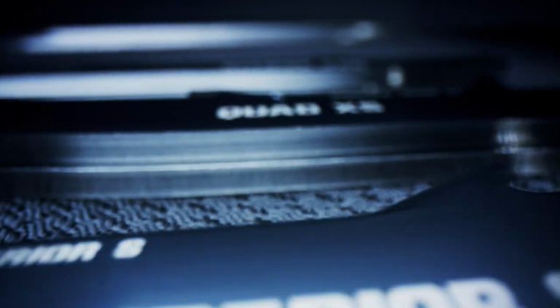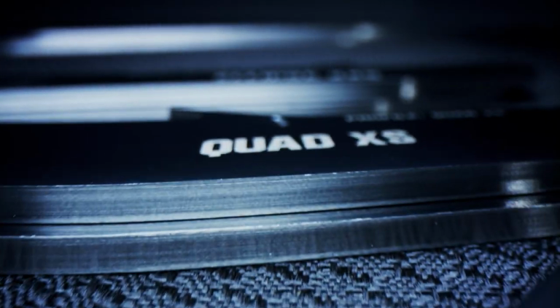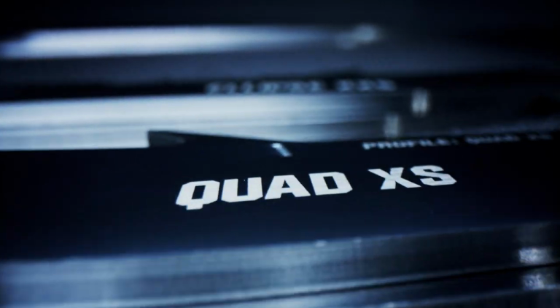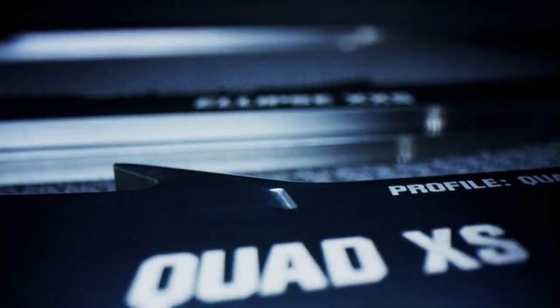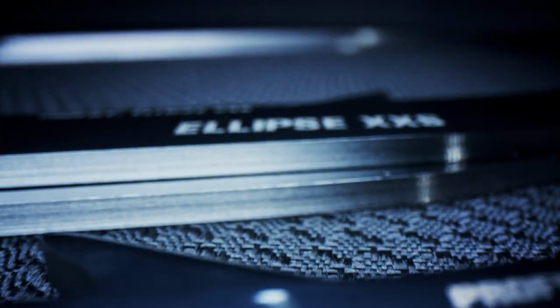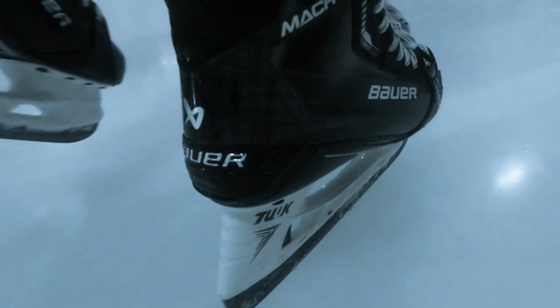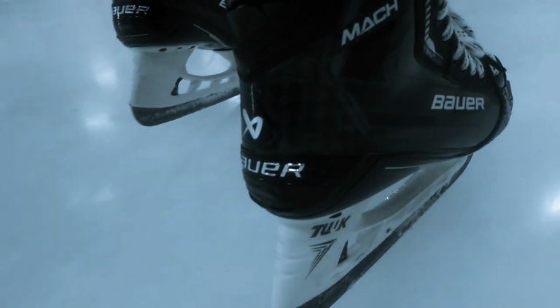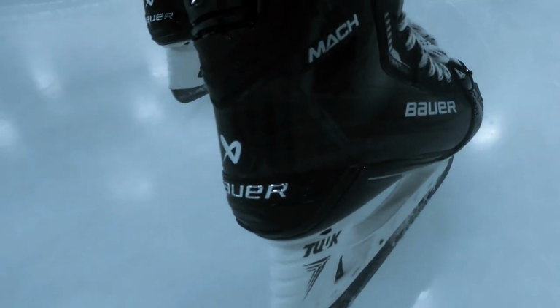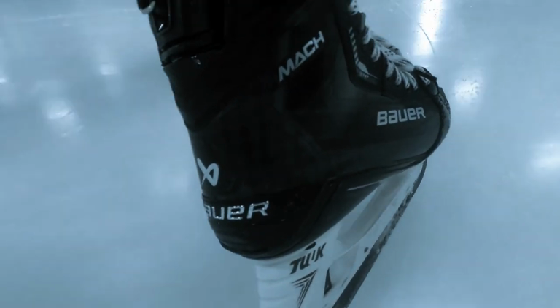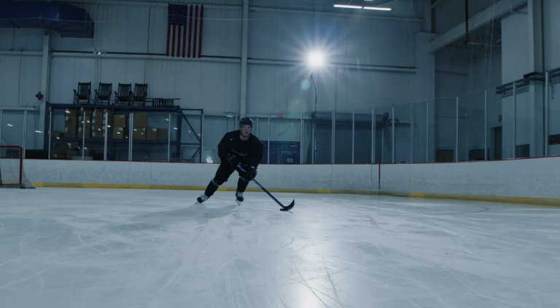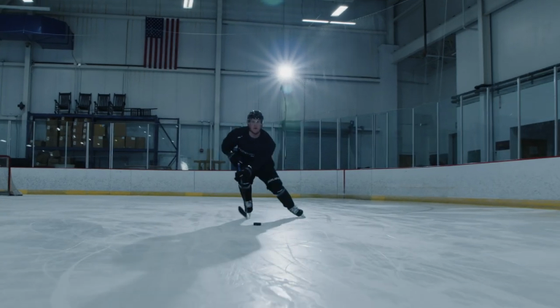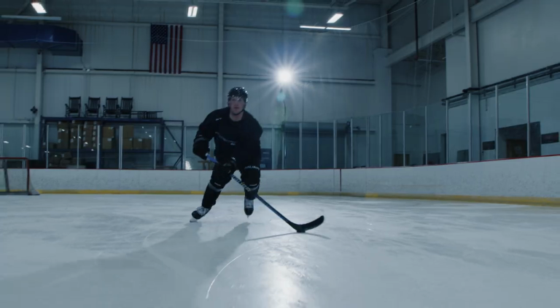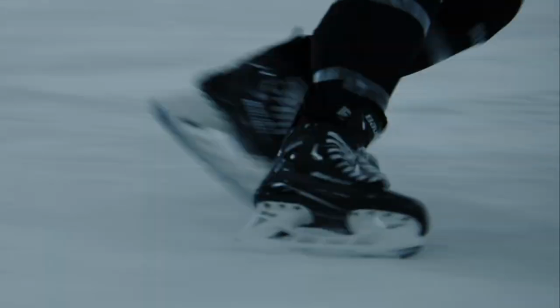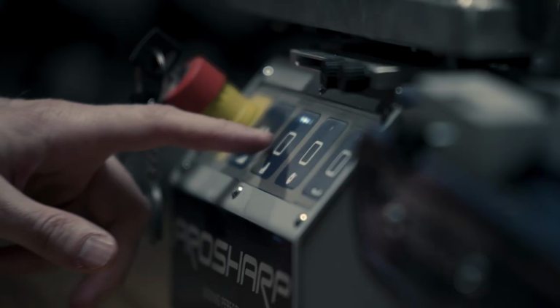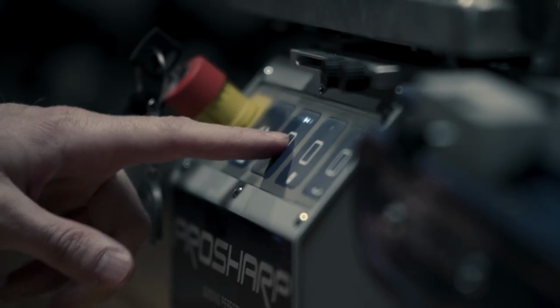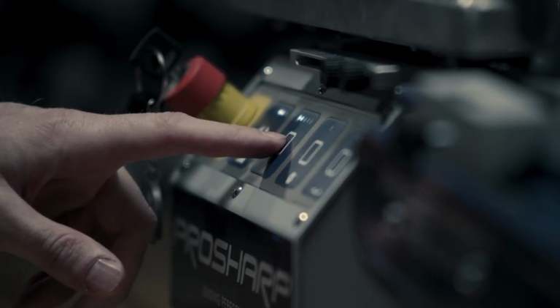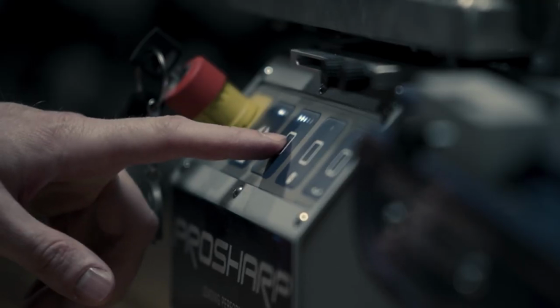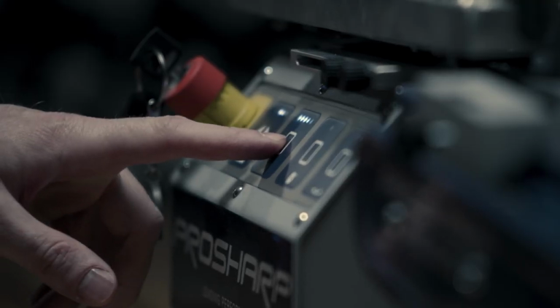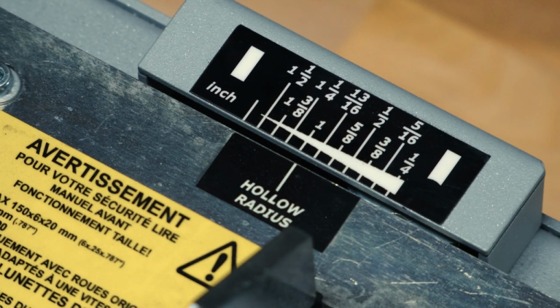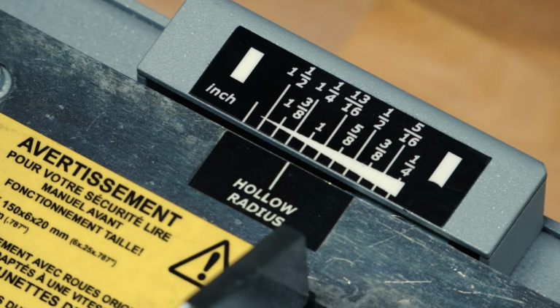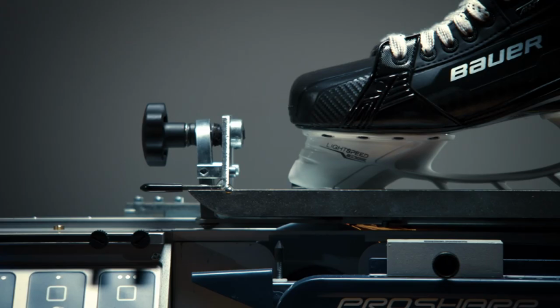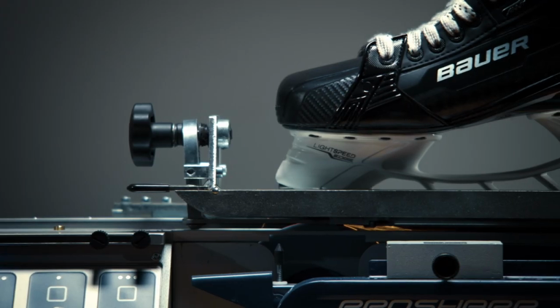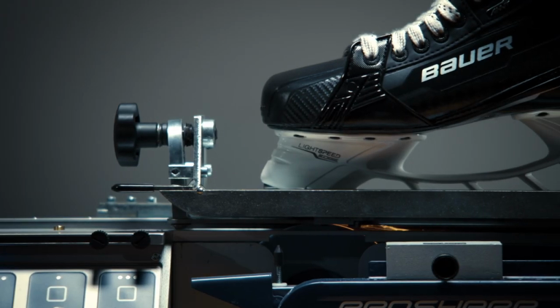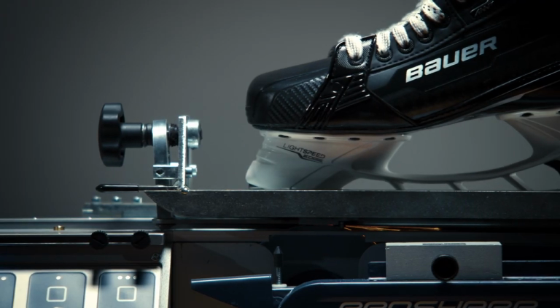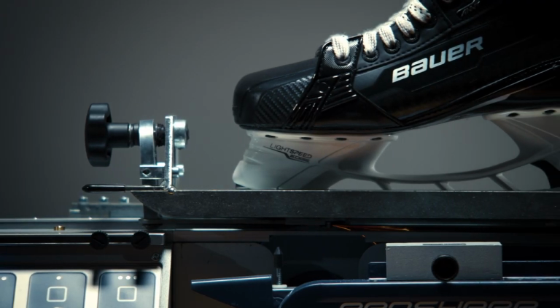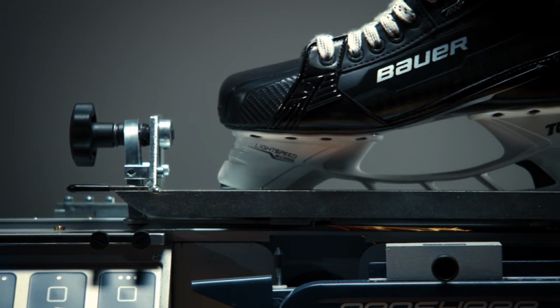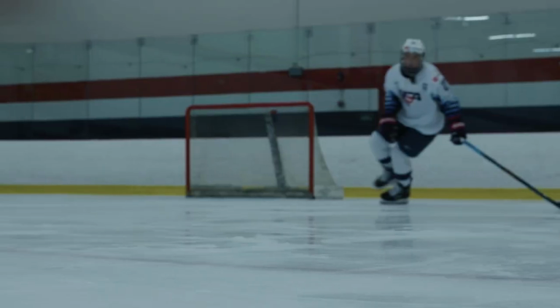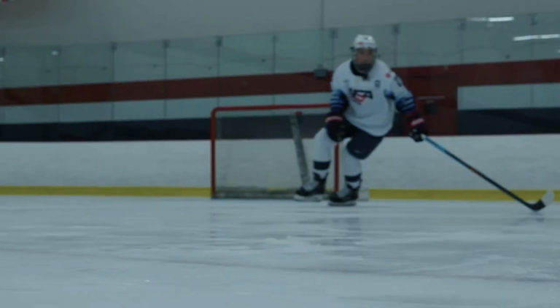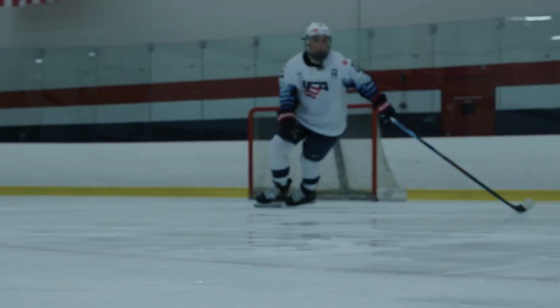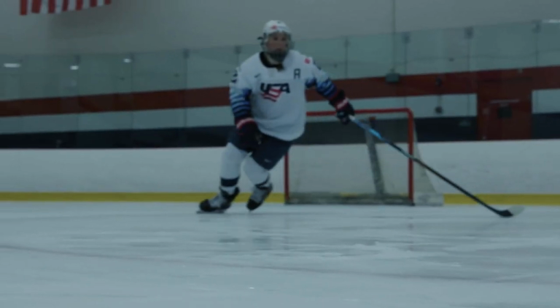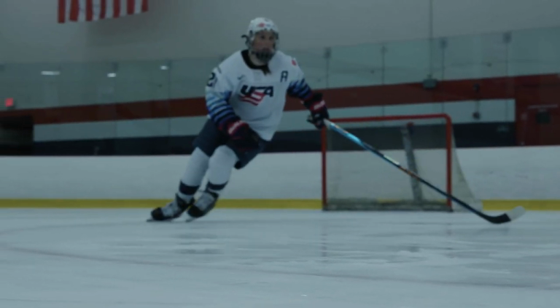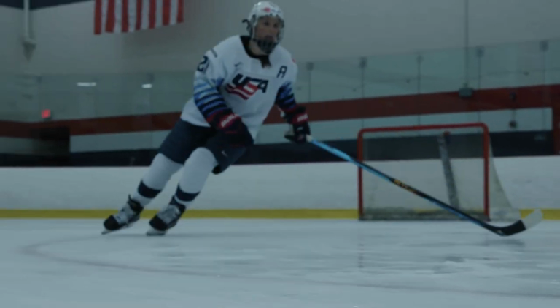Profiled steel creates more contact with the ice where it counts for every aspect of your skating. That efficiency means you can use a flat or hollow when you sharpen your blades, allowing for elevated performance and preventing fatigue.